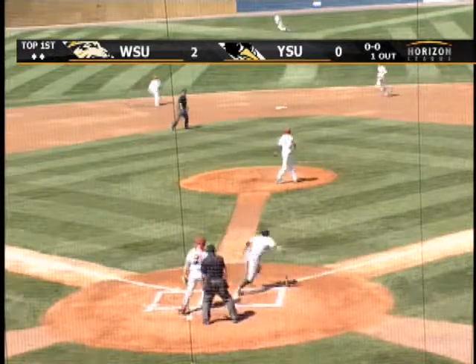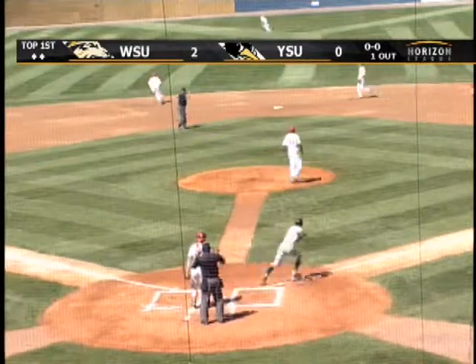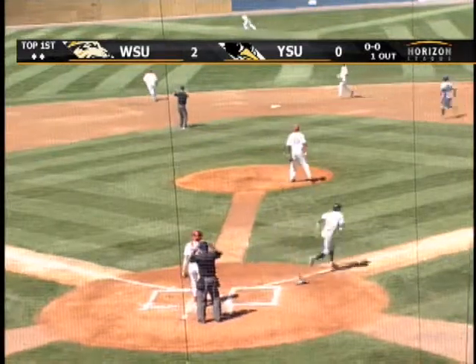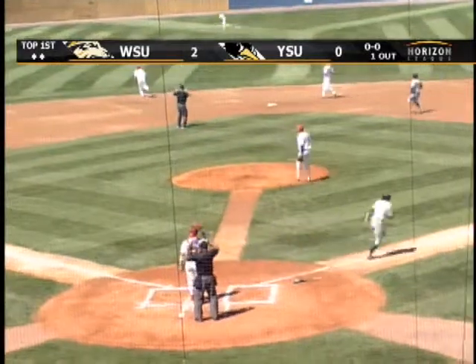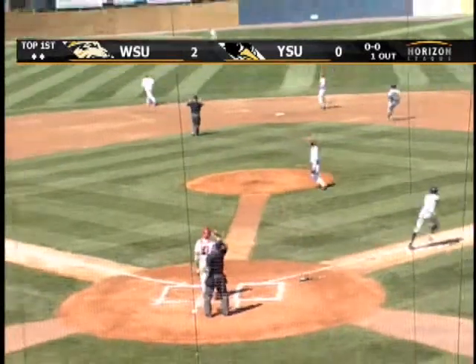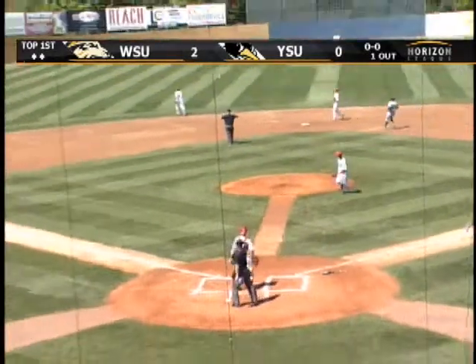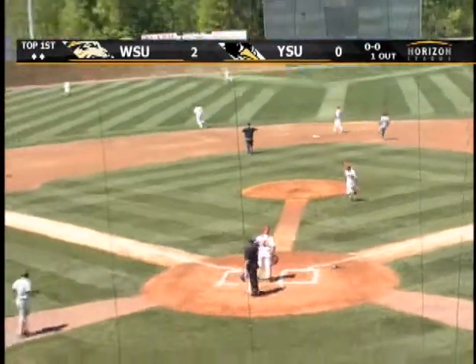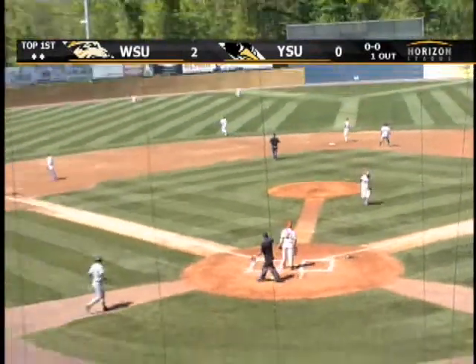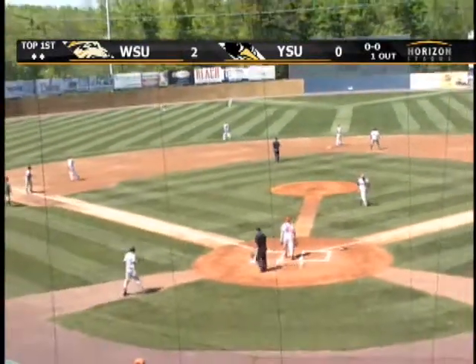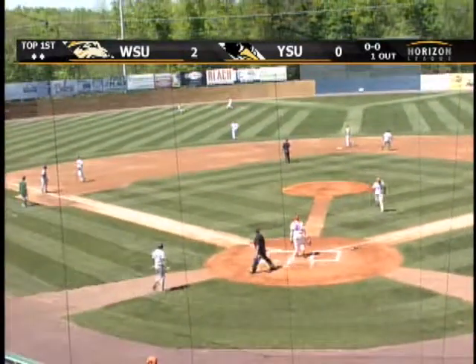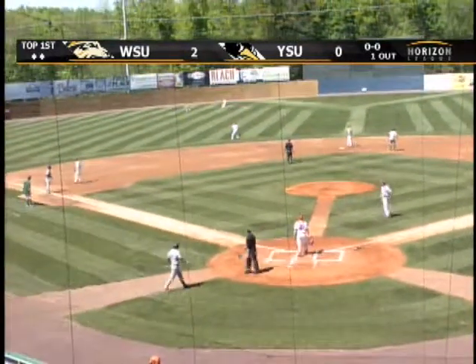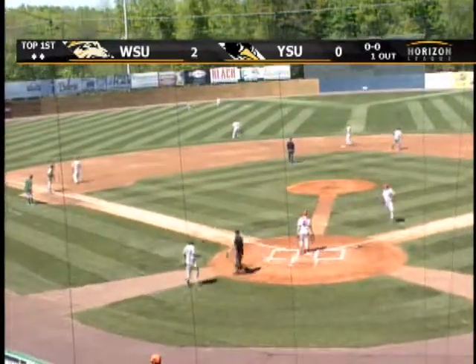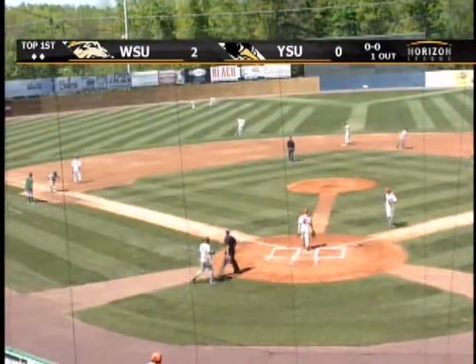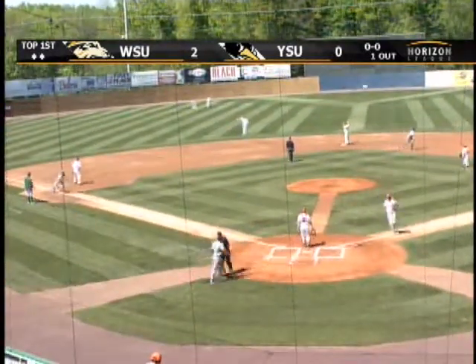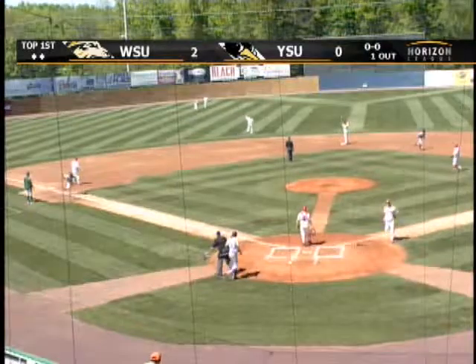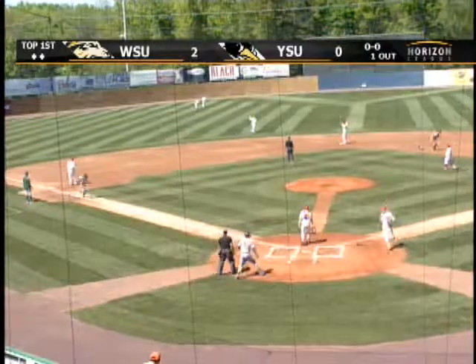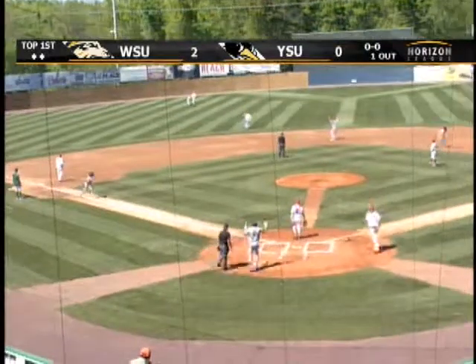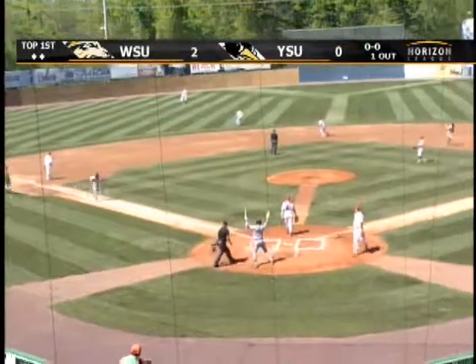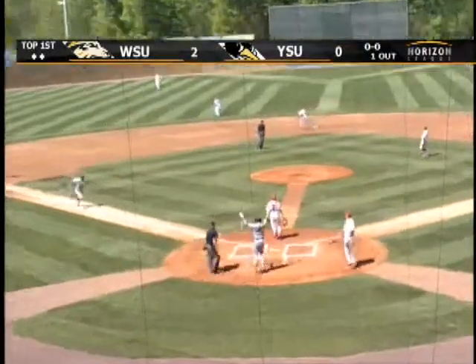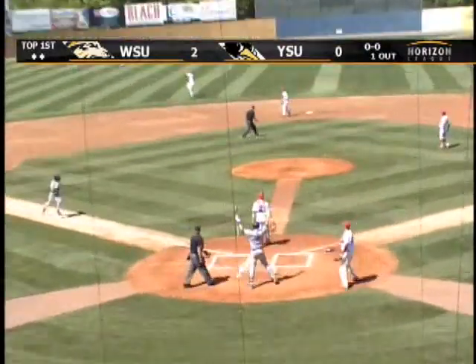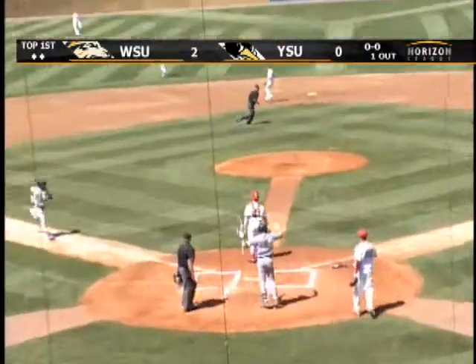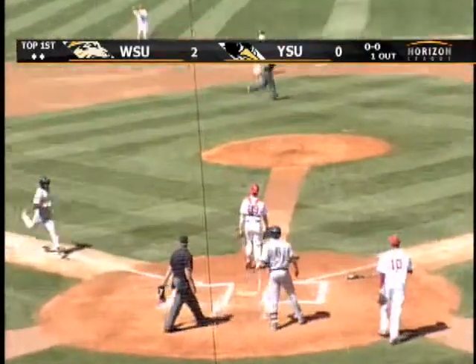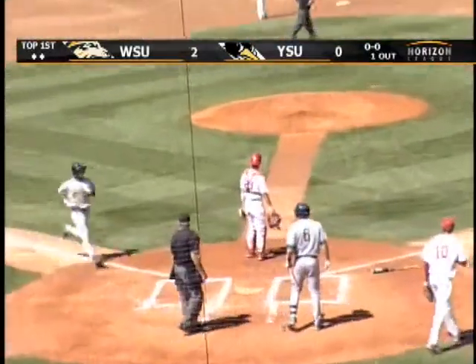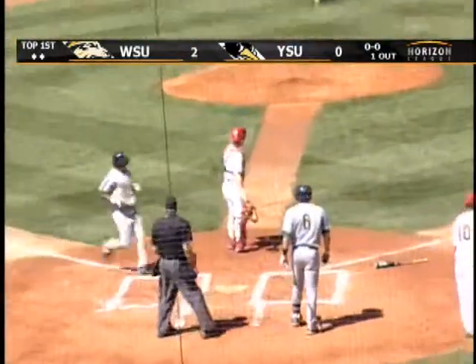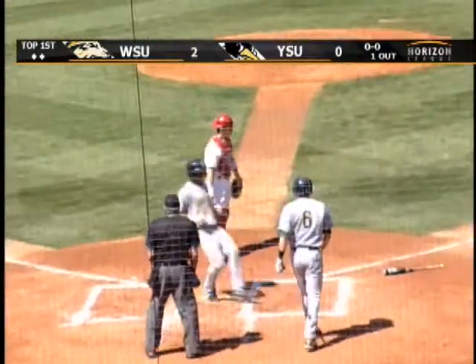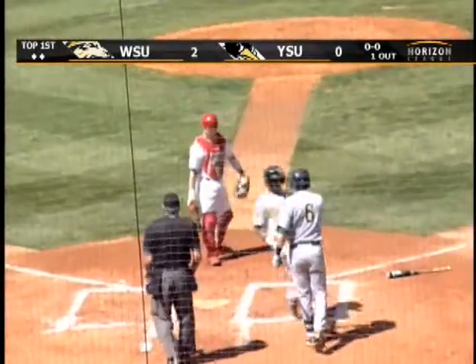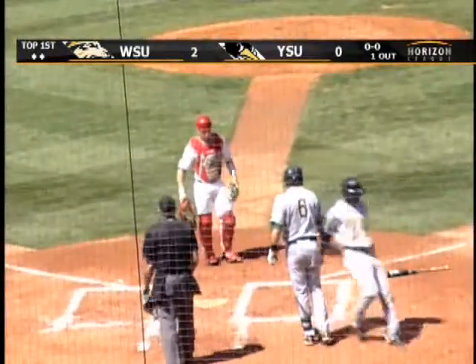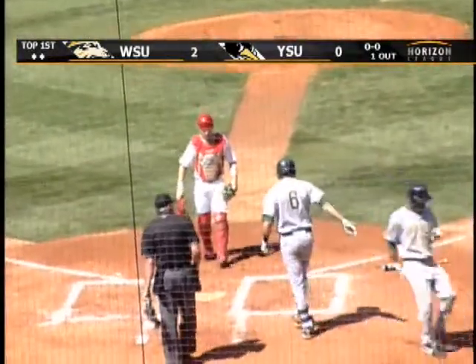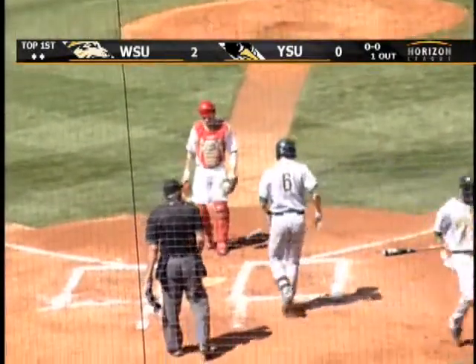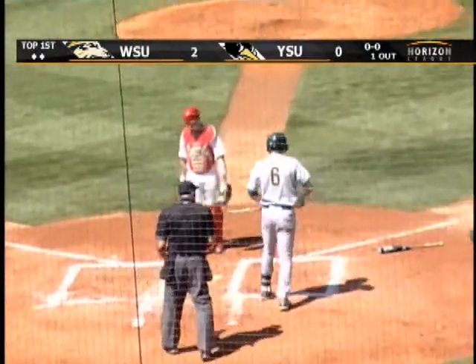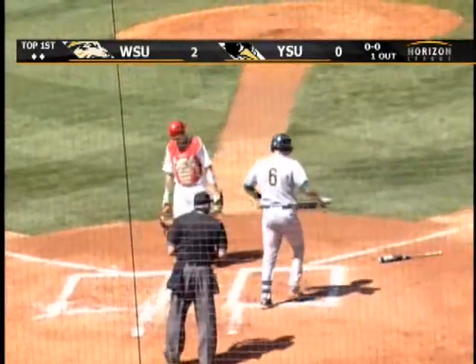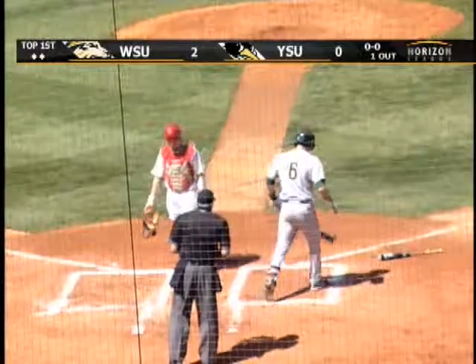Line drive out to left center. Coming over is Herleman. He will make the catch, and tagging at third is Ash. No throw to the plate. Three-to-nothing Wright State.